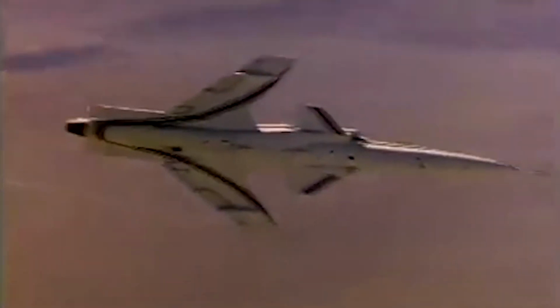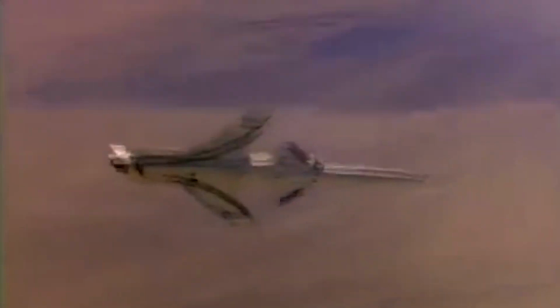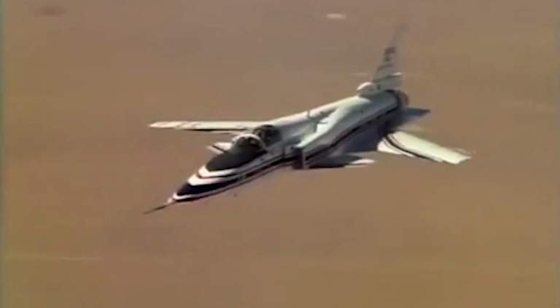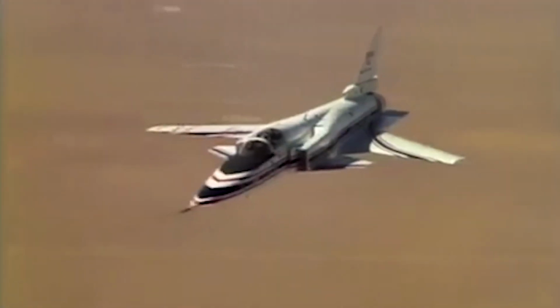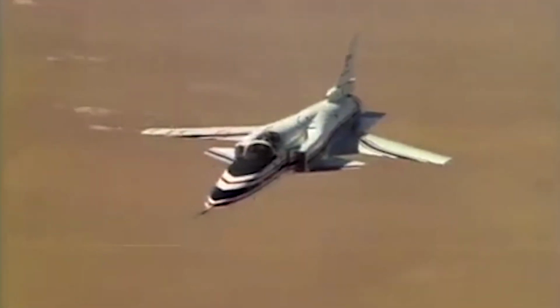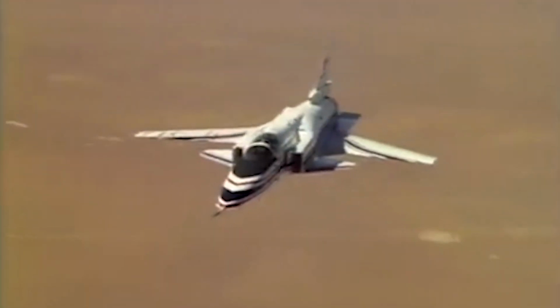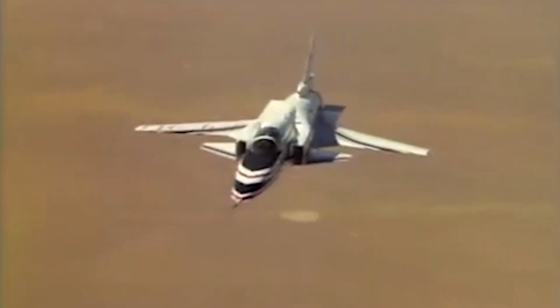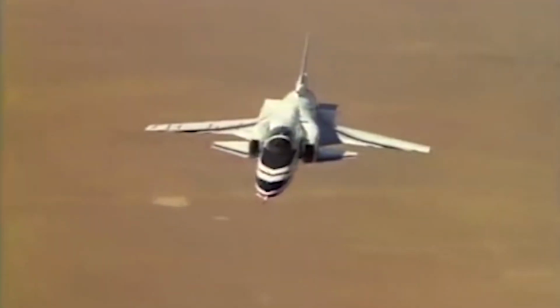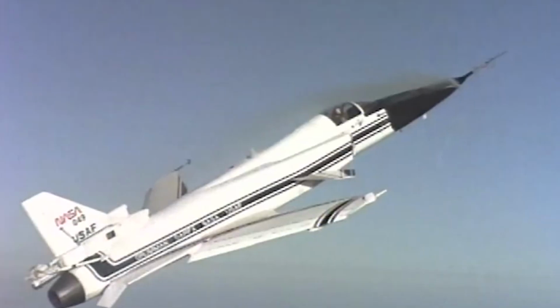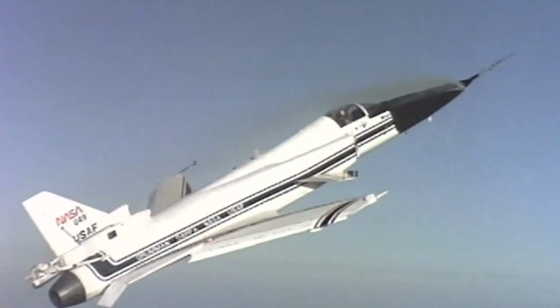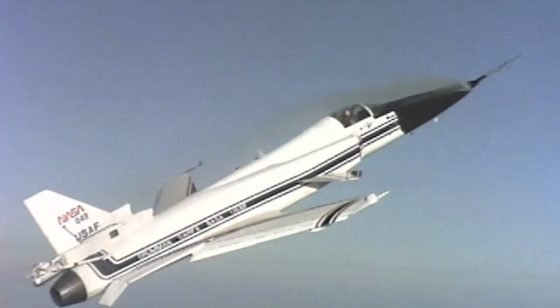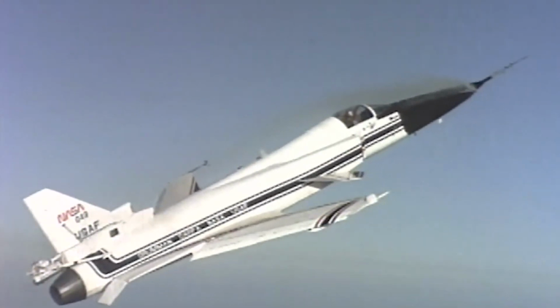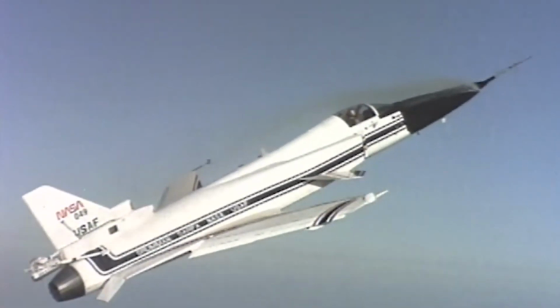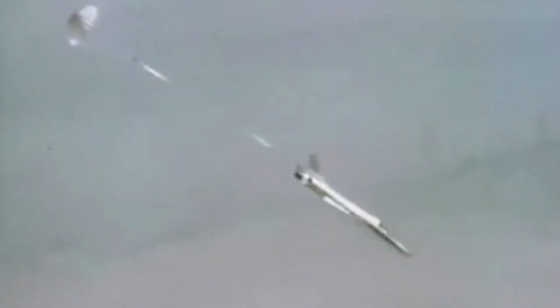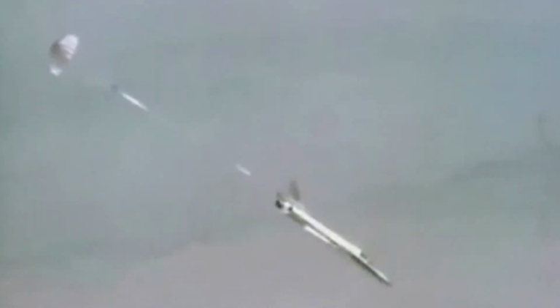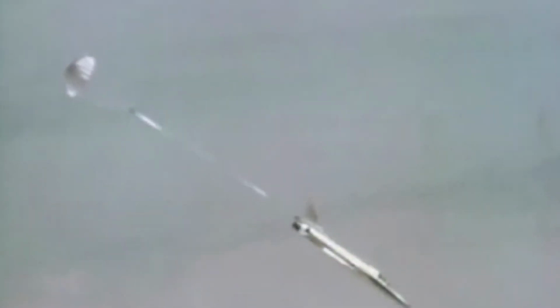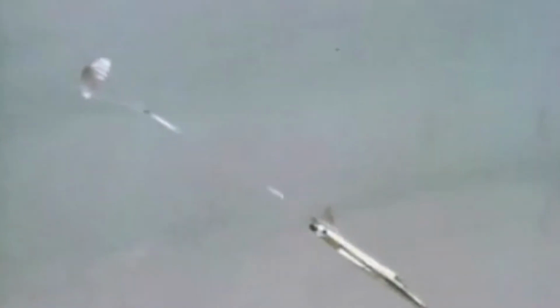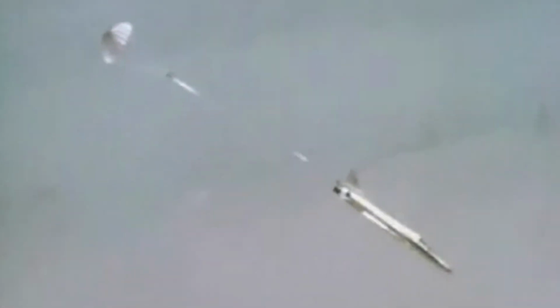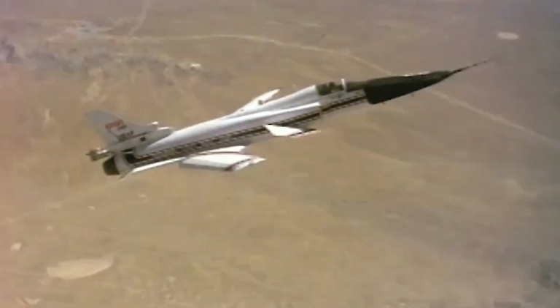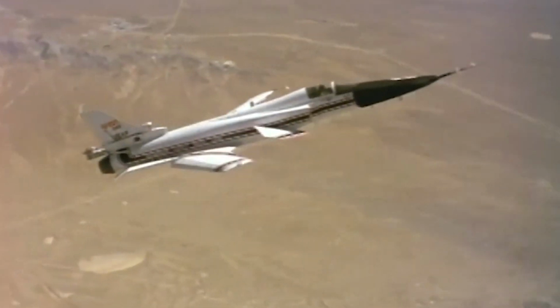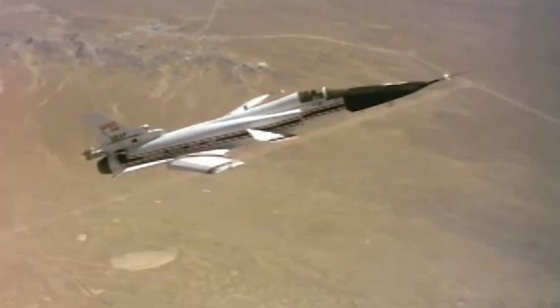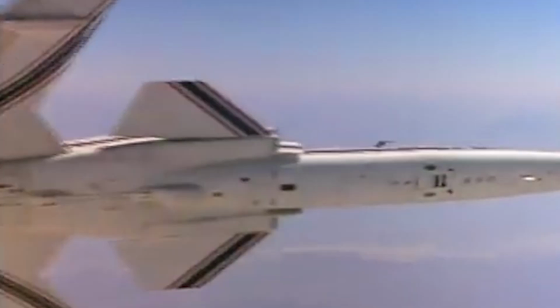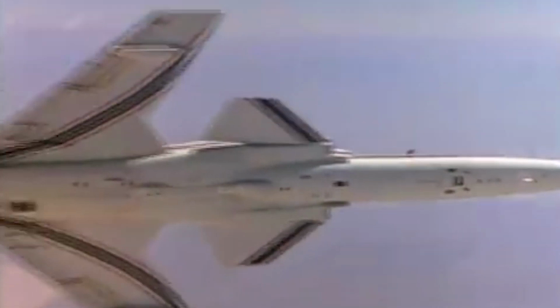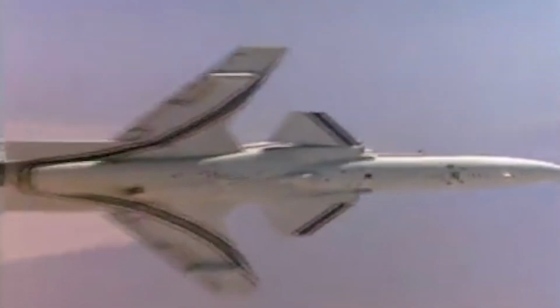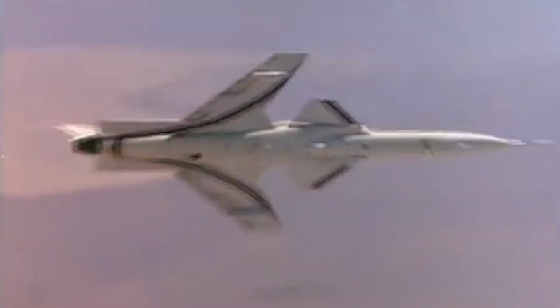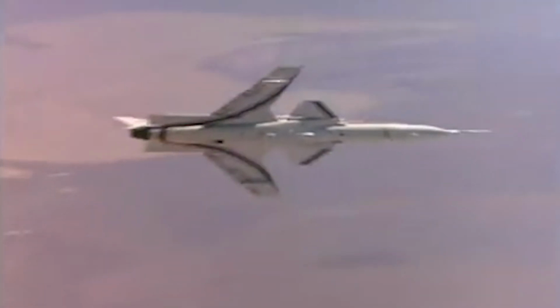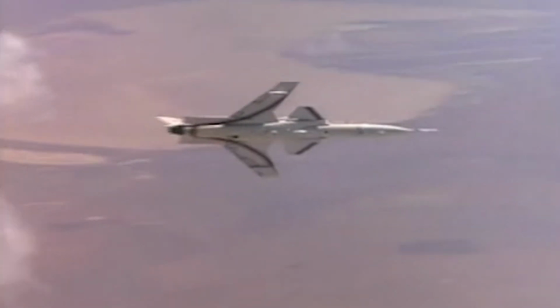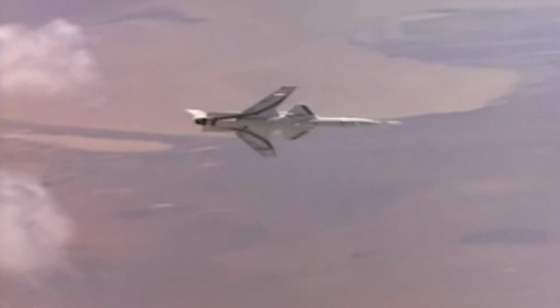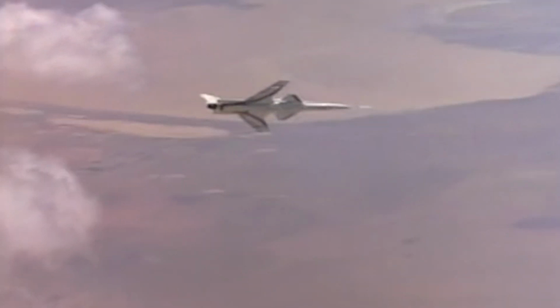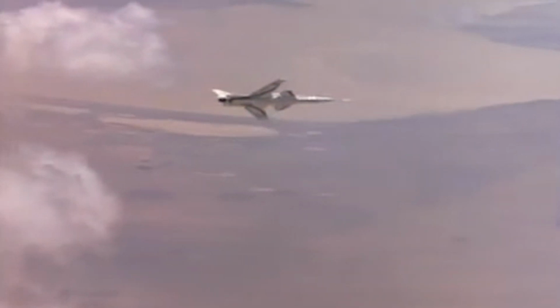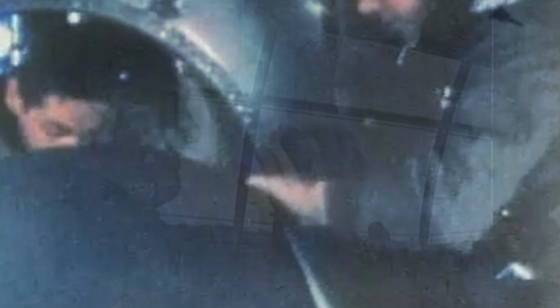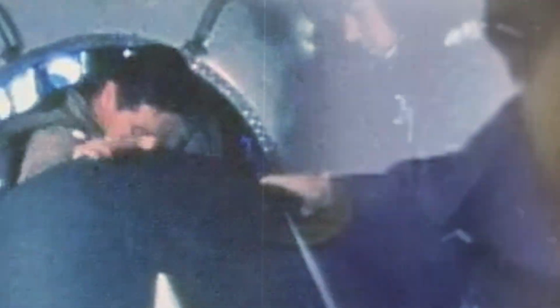When the junkyard dog was put back on its leash in 1991, the evolutionary X-plane had shattered the analogue world and ushered in the digital age of aviation.